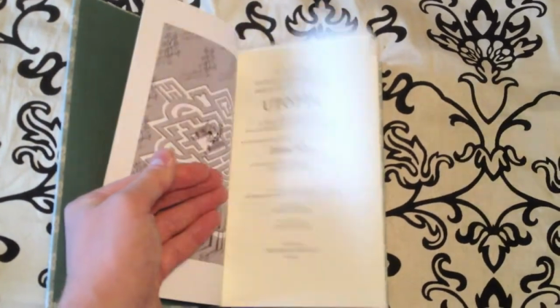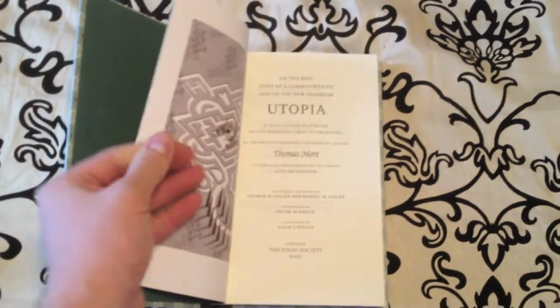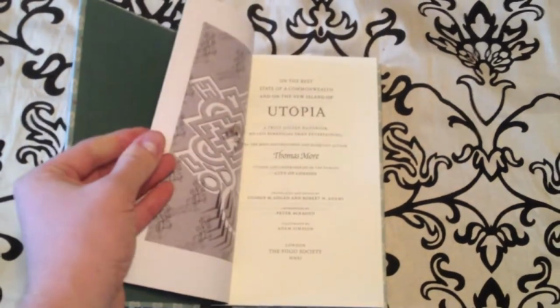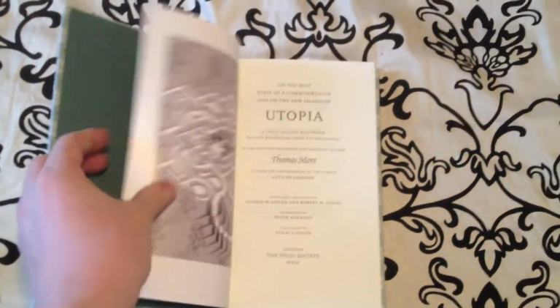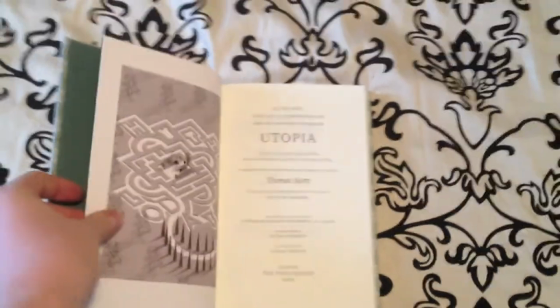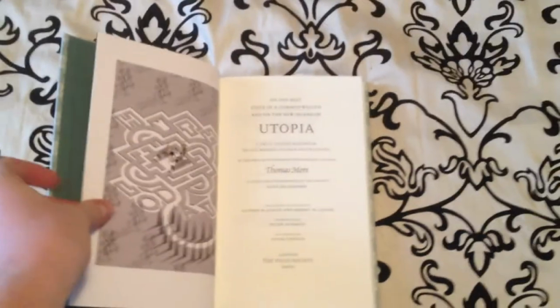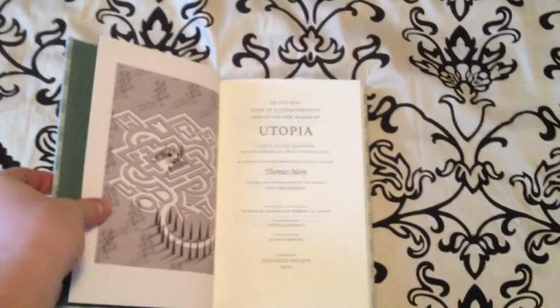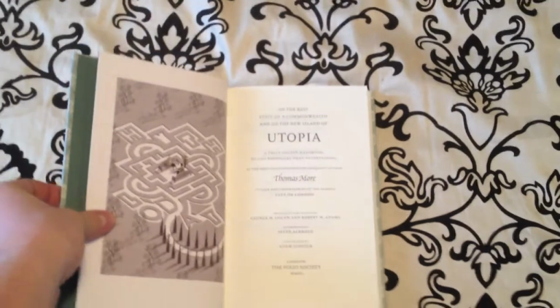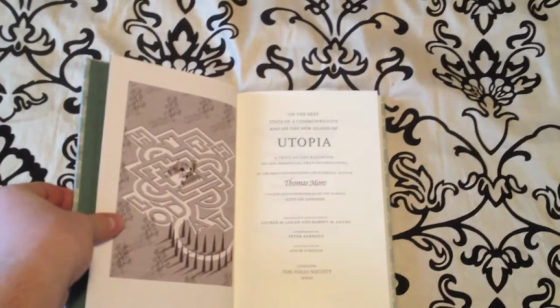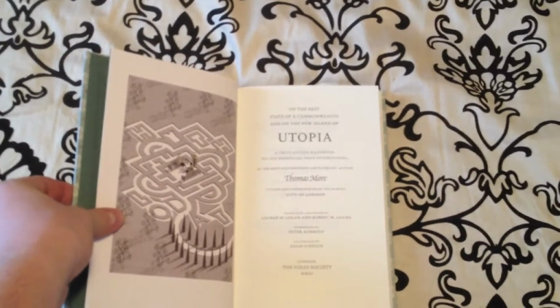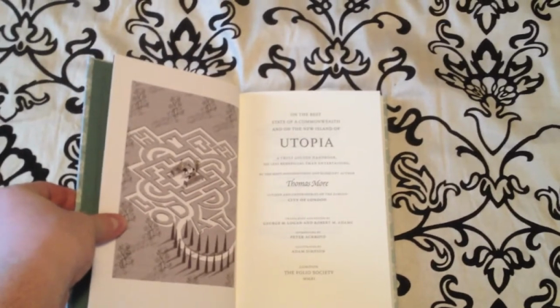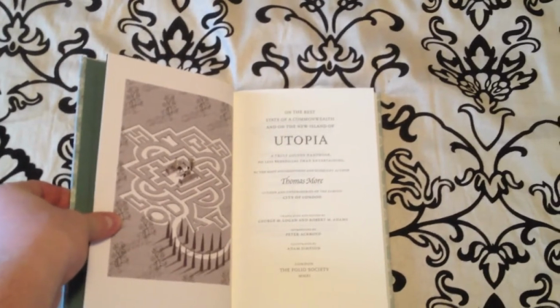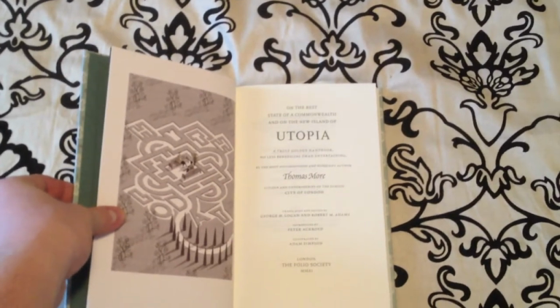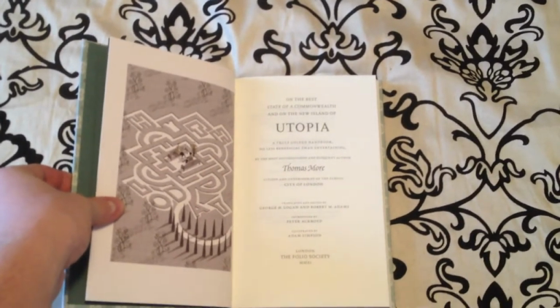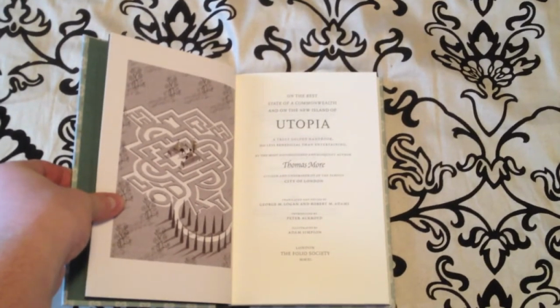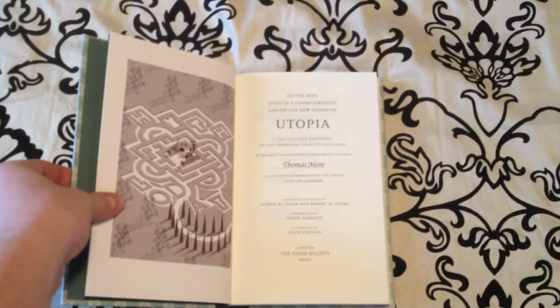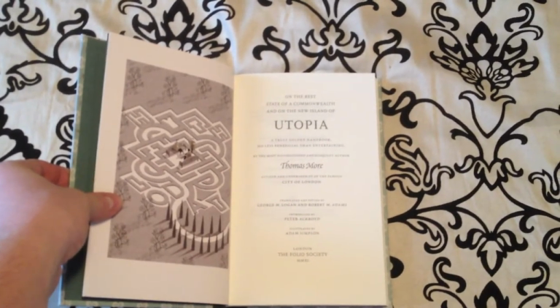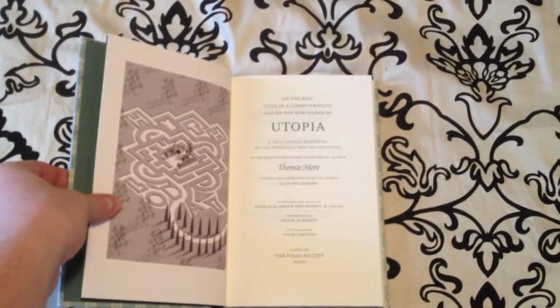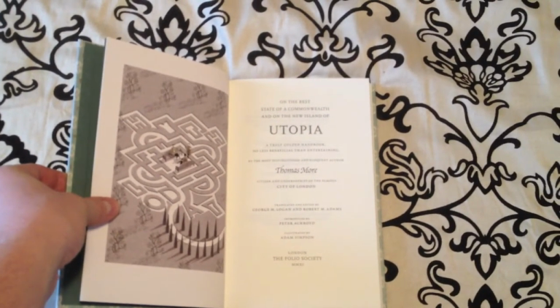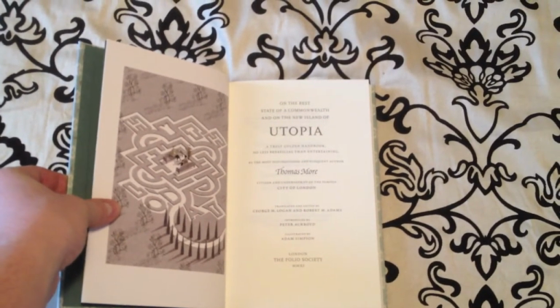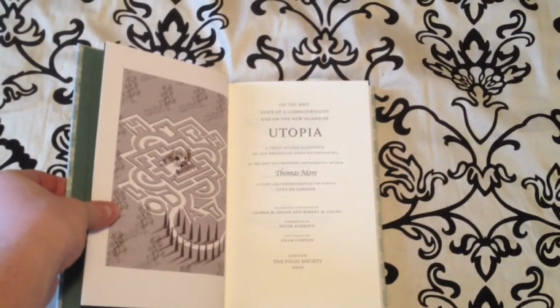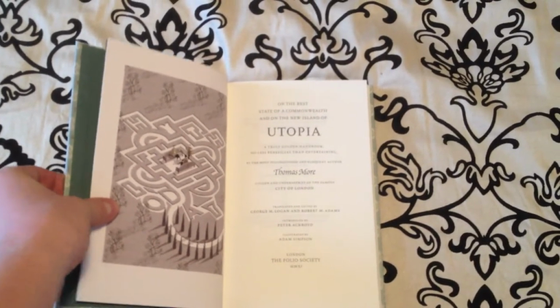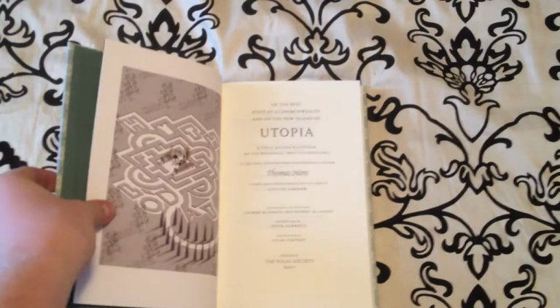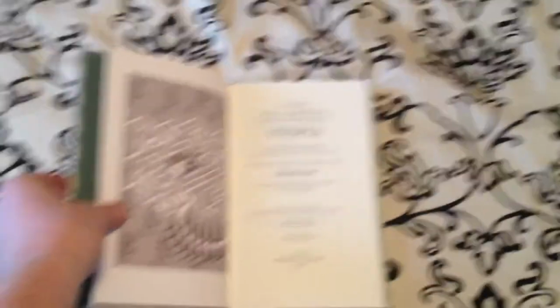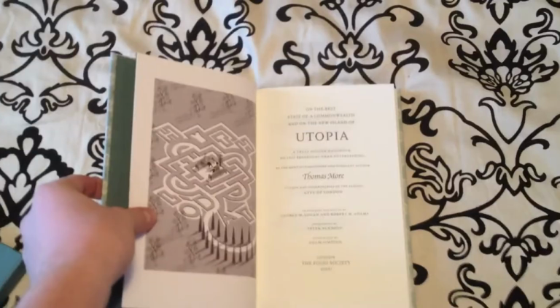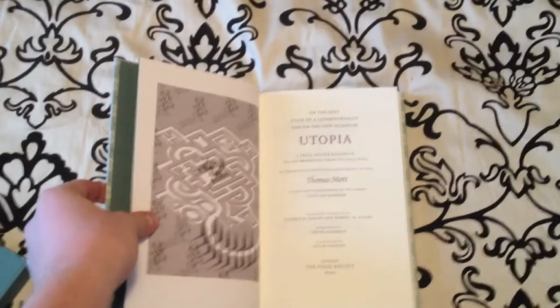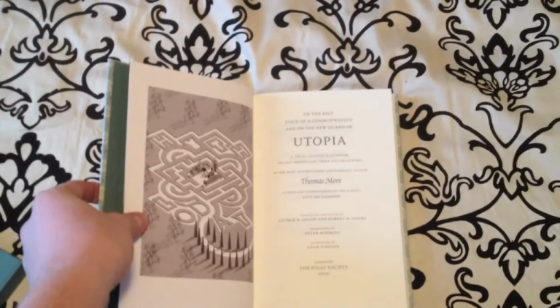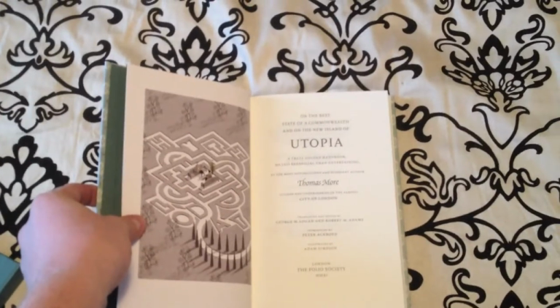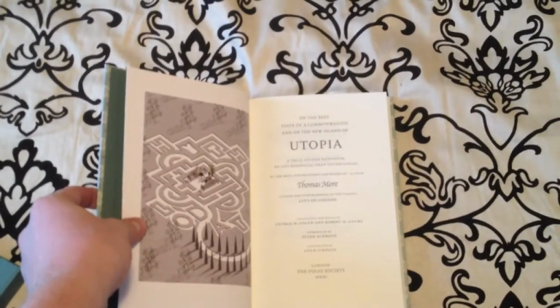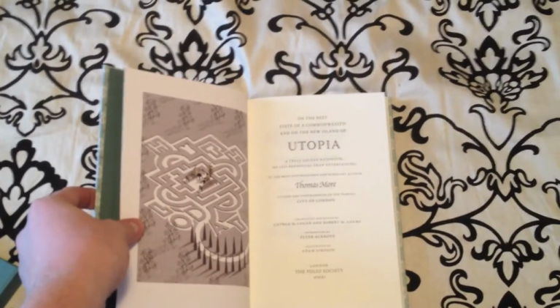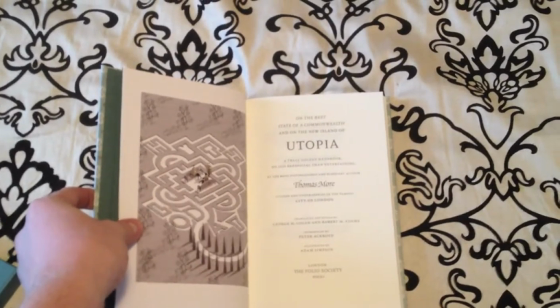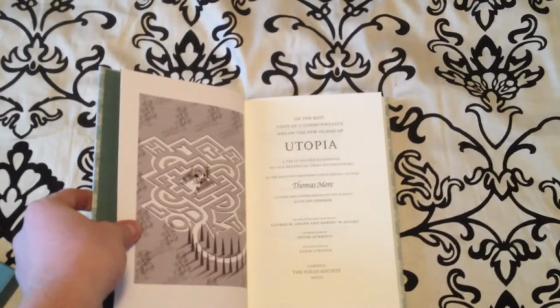The book, like I said, is $44.95. Currently it's out of print, but I'm sure it'll come back in stock. I'll continue to do these Folio Society book reviews, and as always, keep on reading.